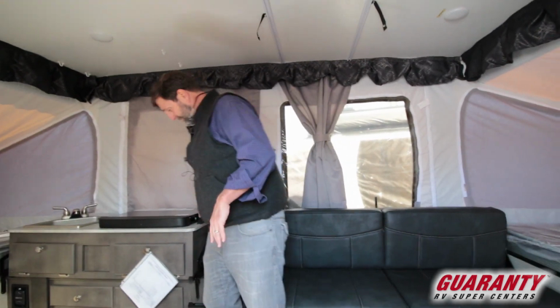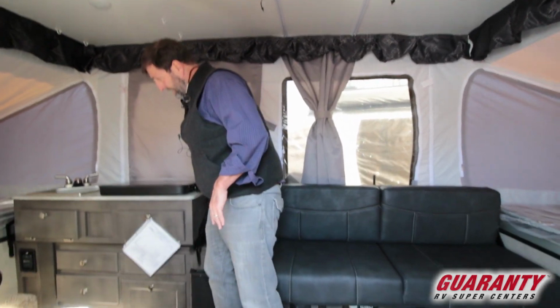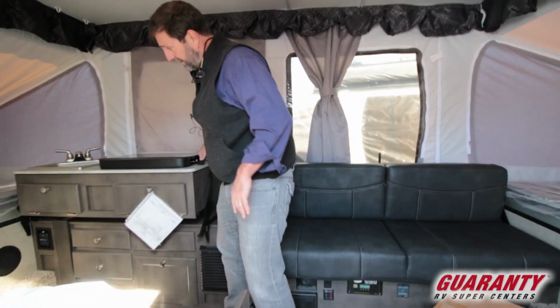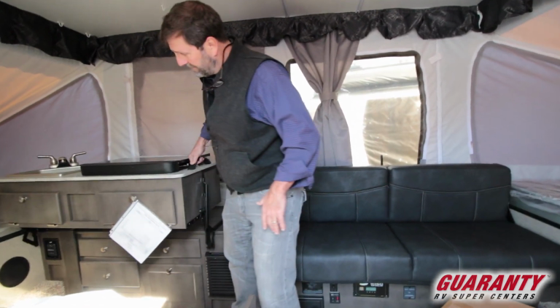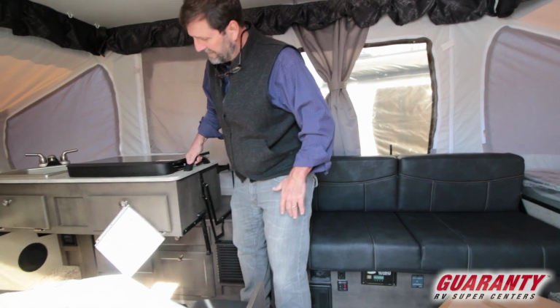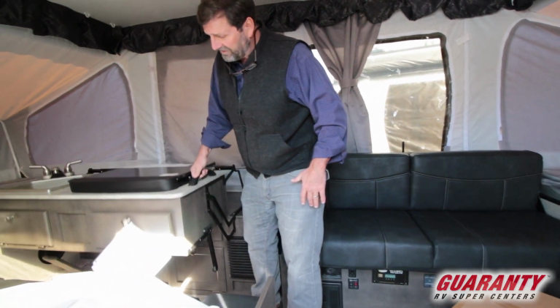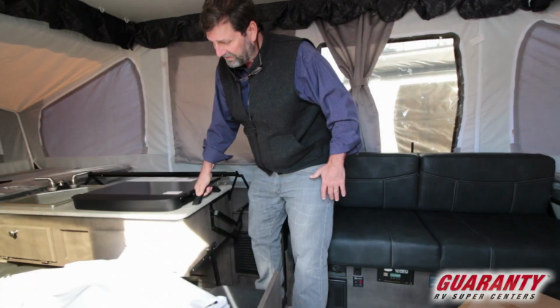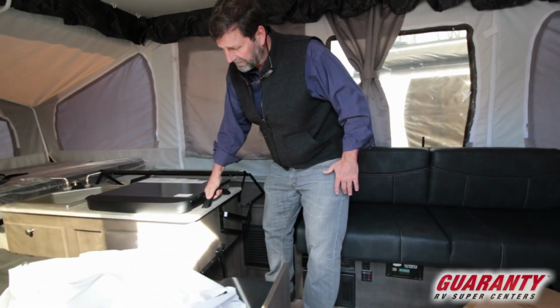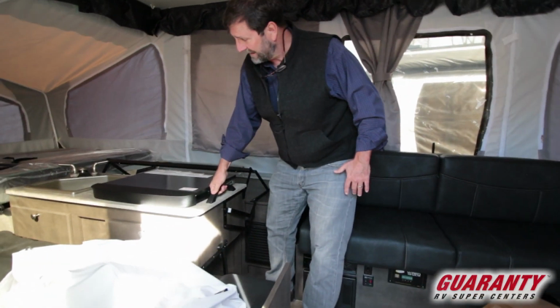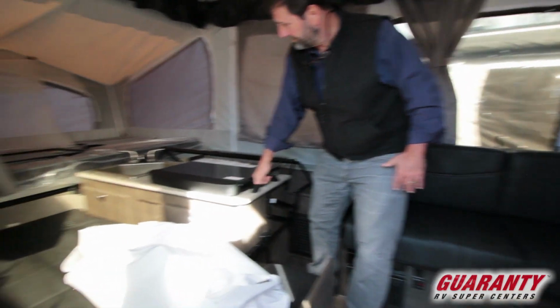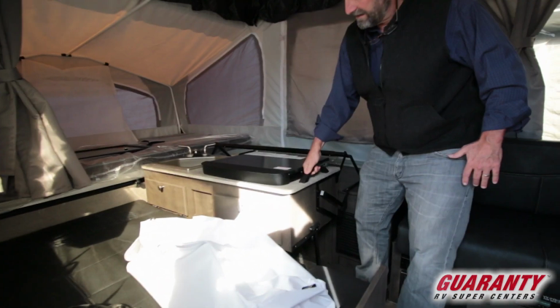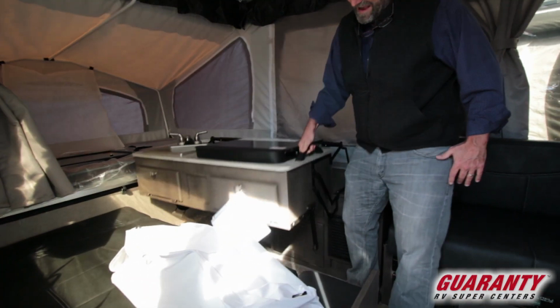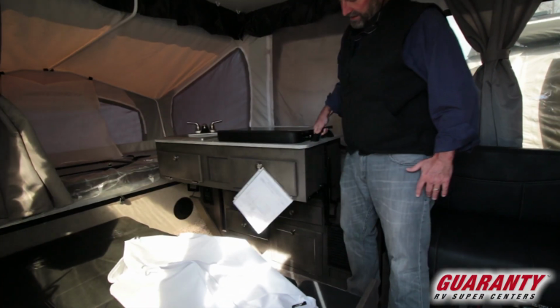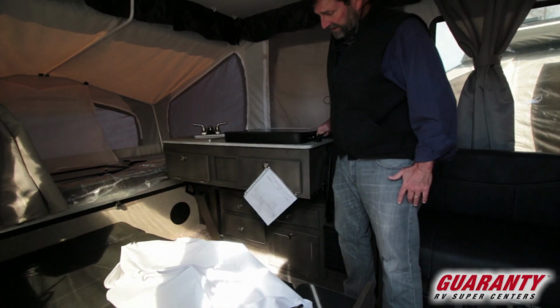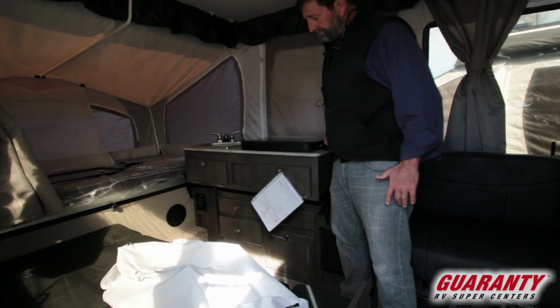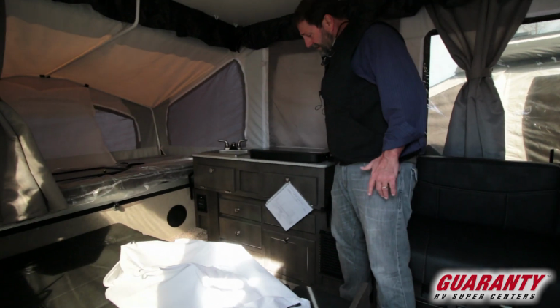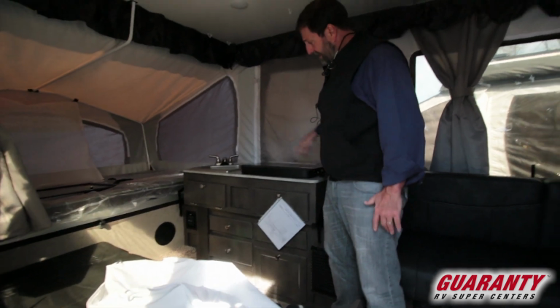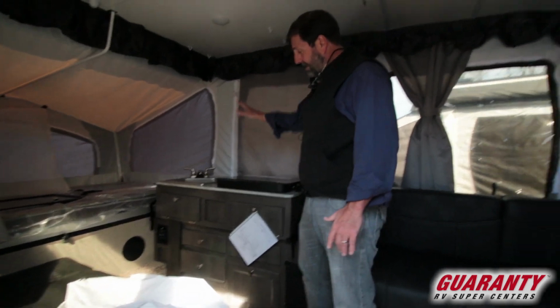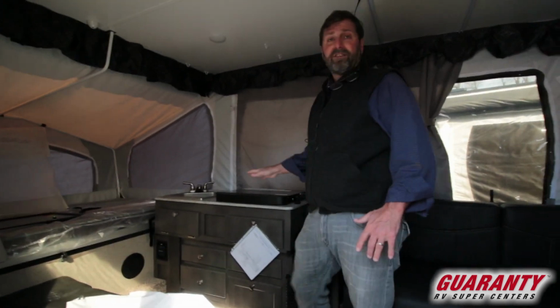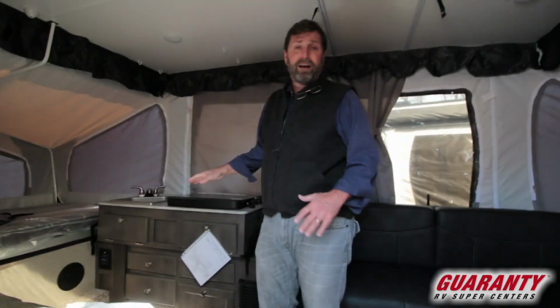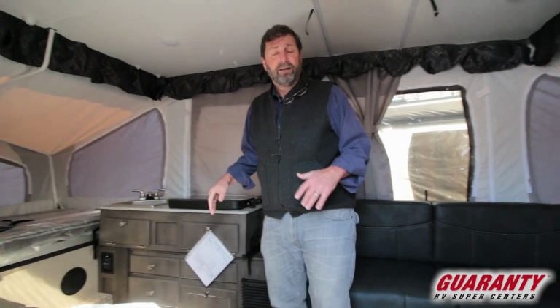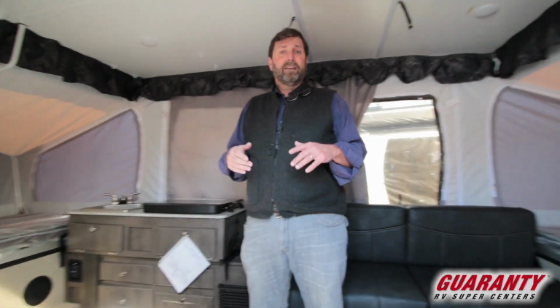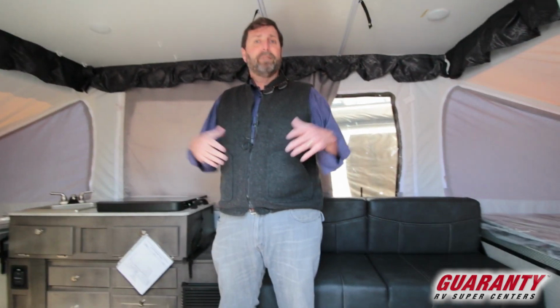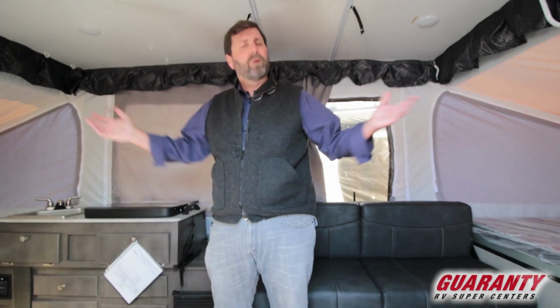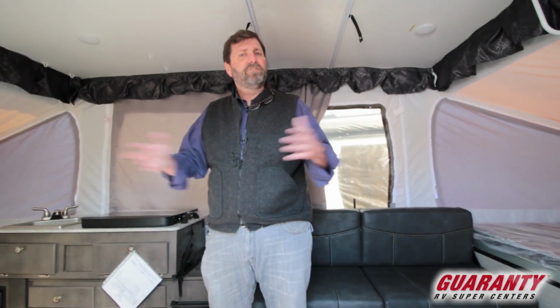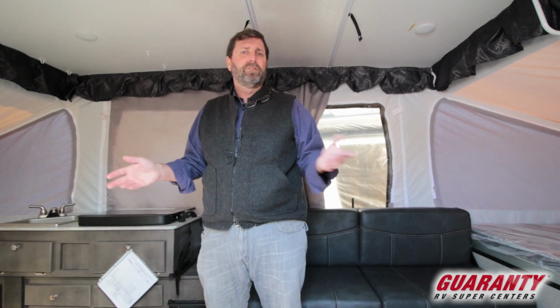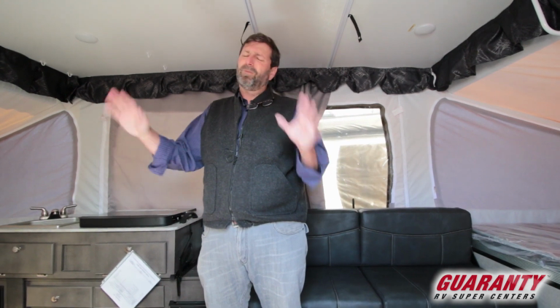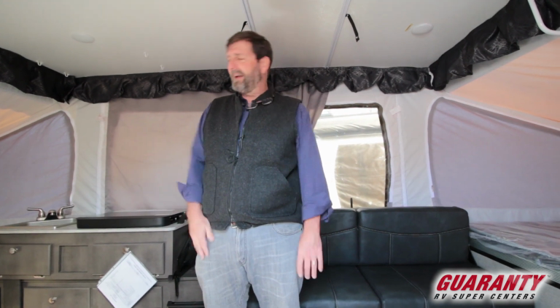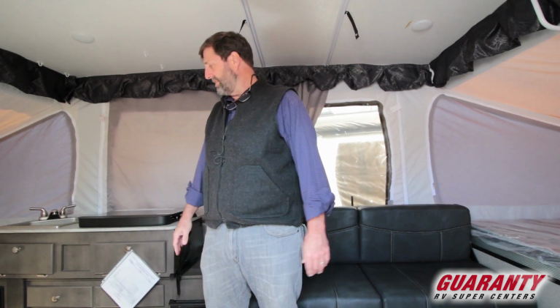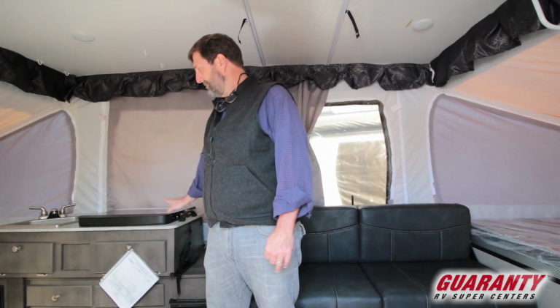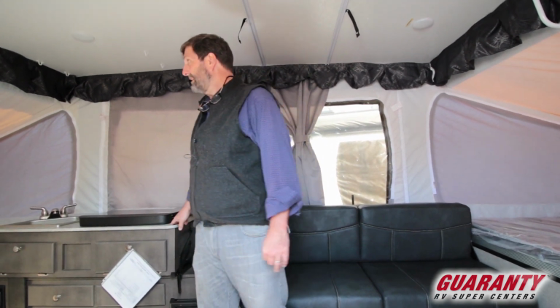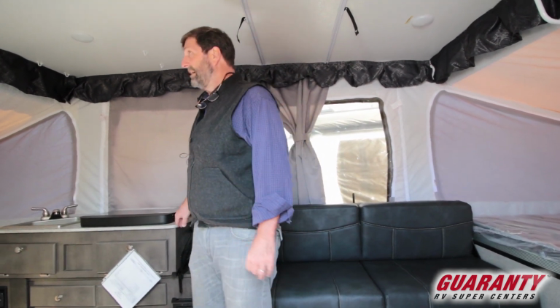With this kitchen, it just swings over like that — and that works really, really well. The other nice thing about that is it makes it quicker and easier to use and you don't make a mess, so that's really dynamite.